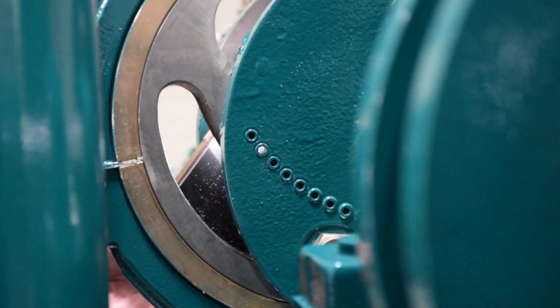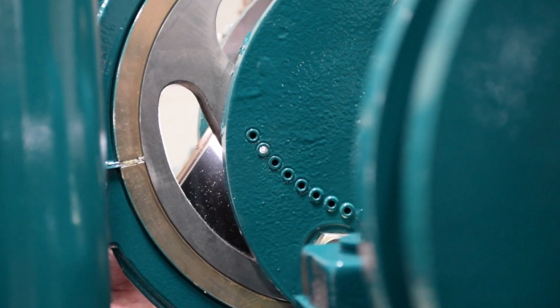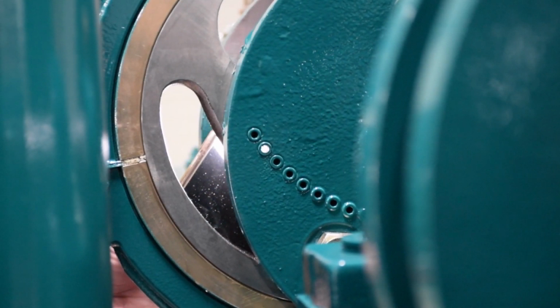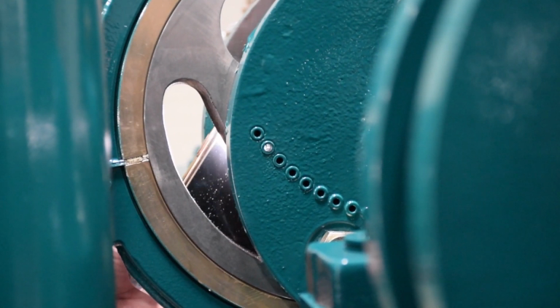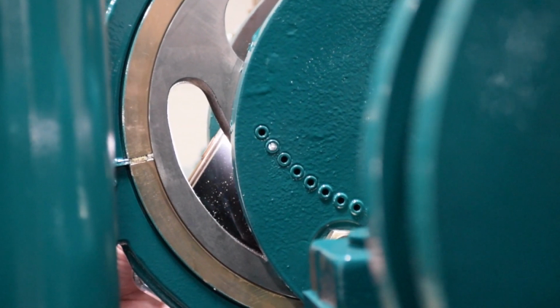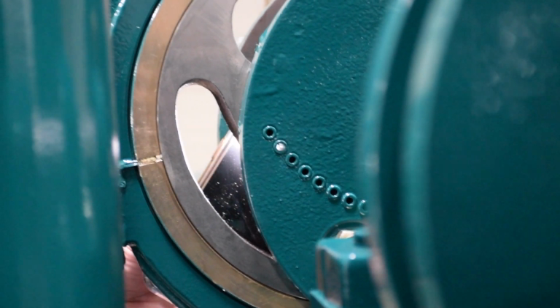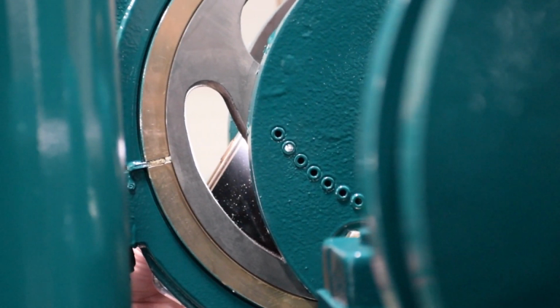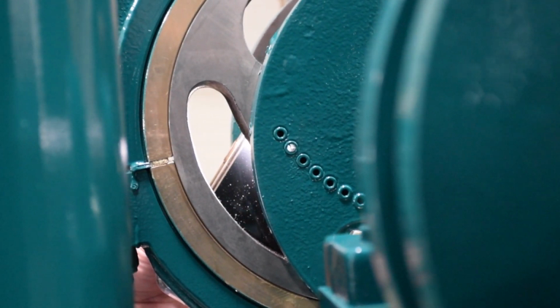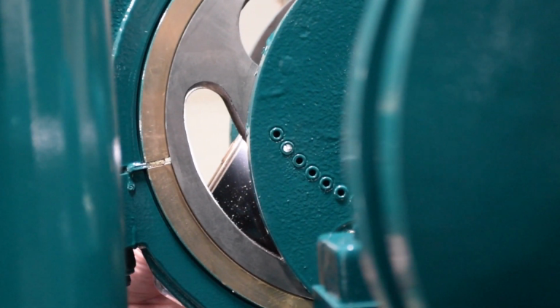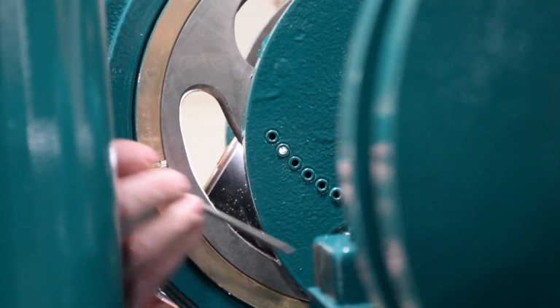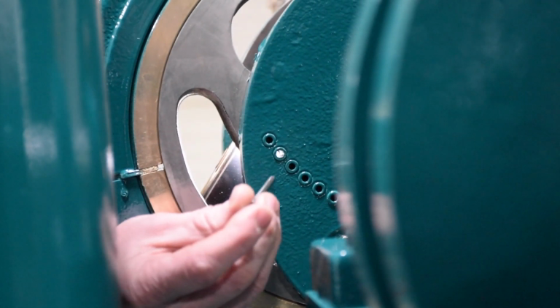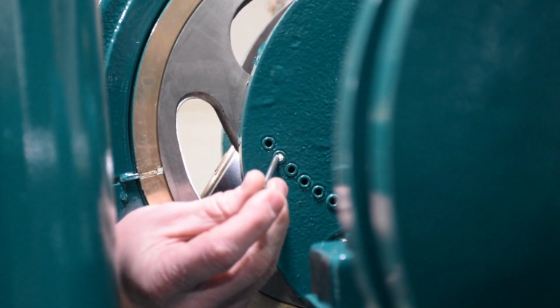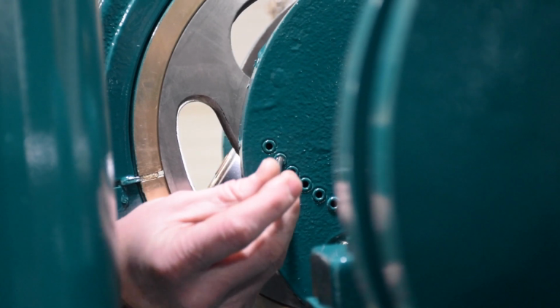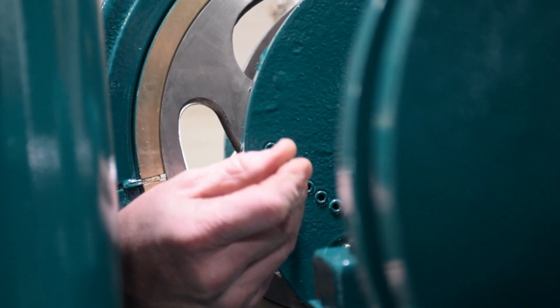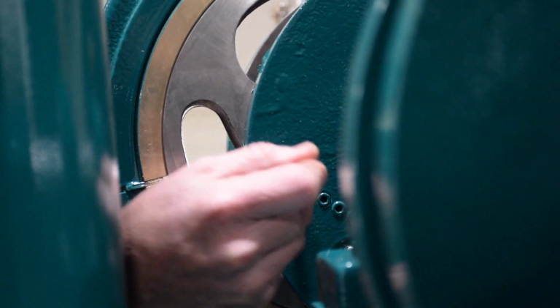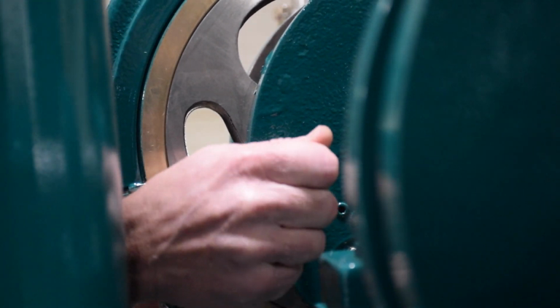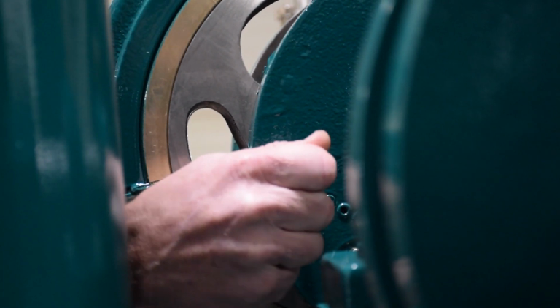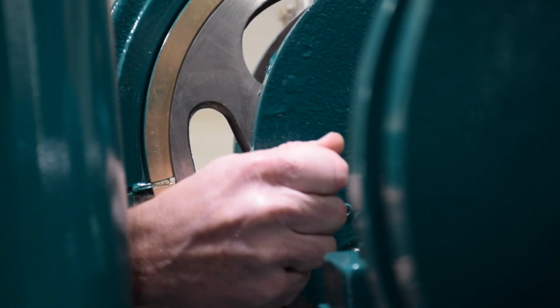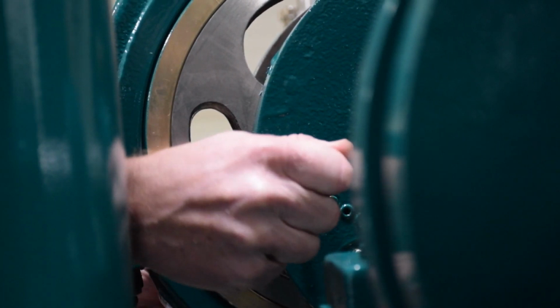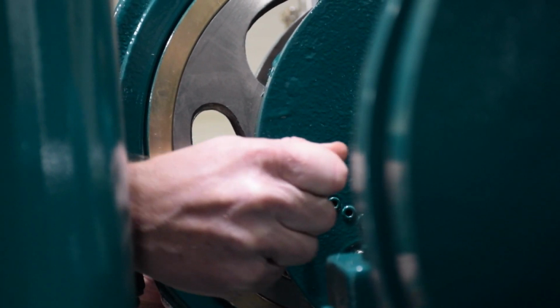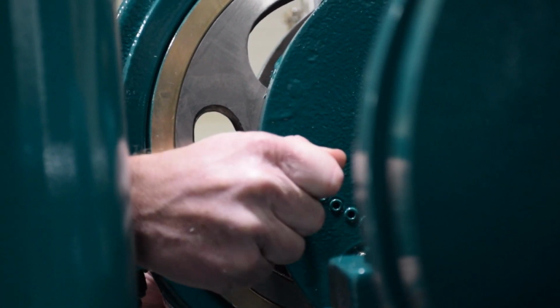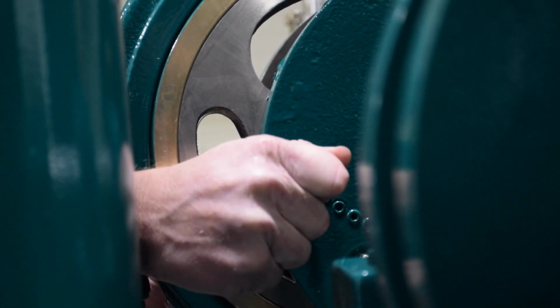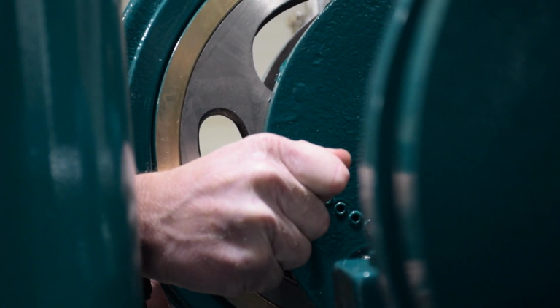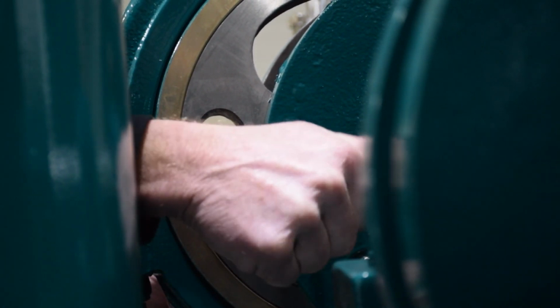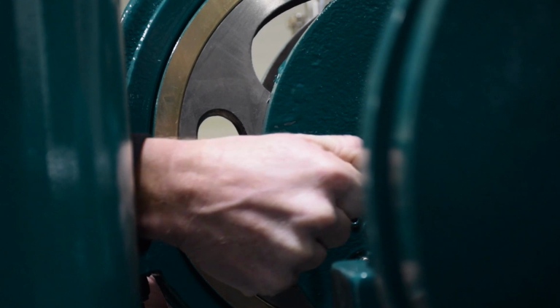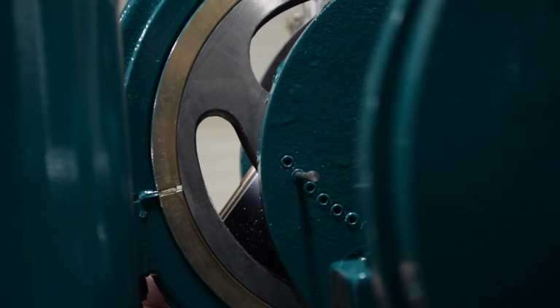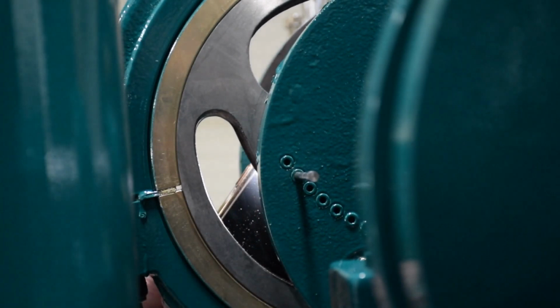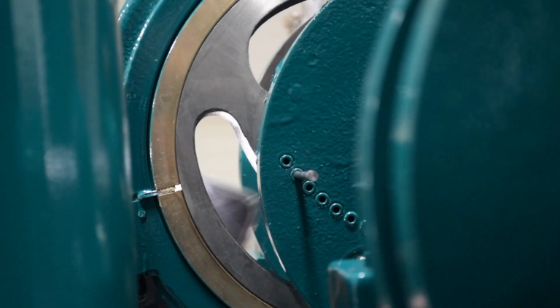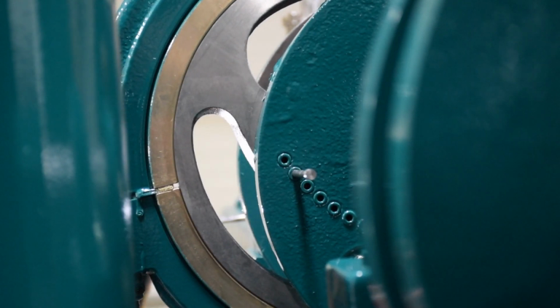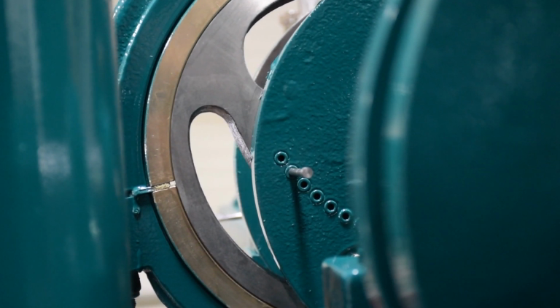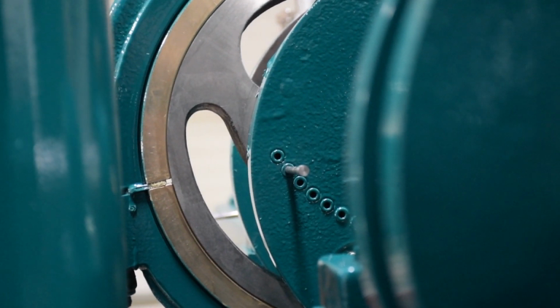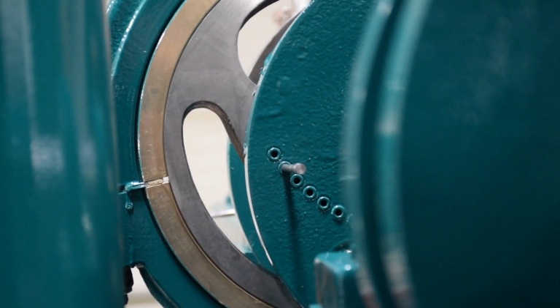Using a flashlight, shine the light at the eccentric bushing and rotate the shaft until you see the selected pin hole is aligned. In this case, driving flange pin number 10 was selected.